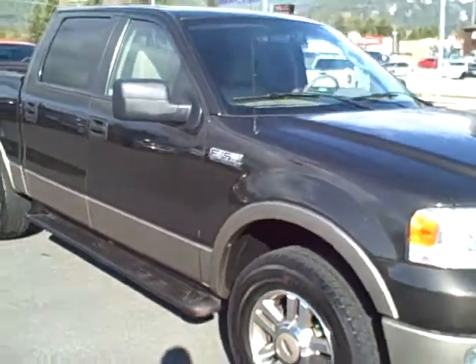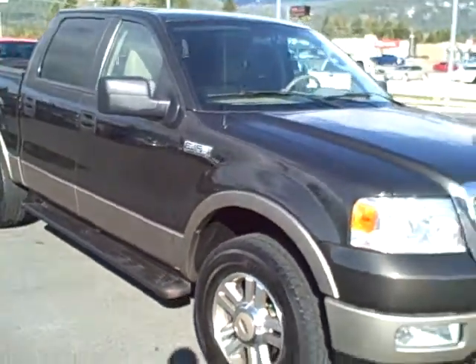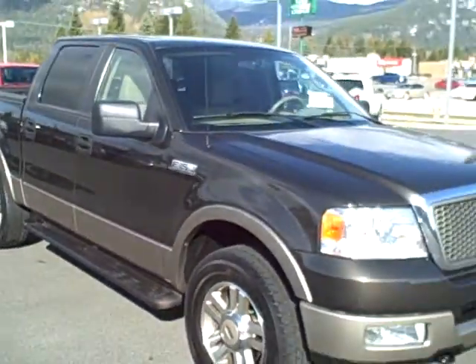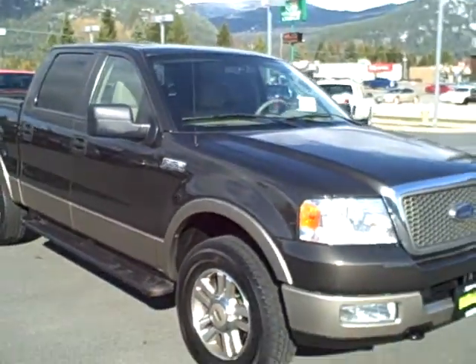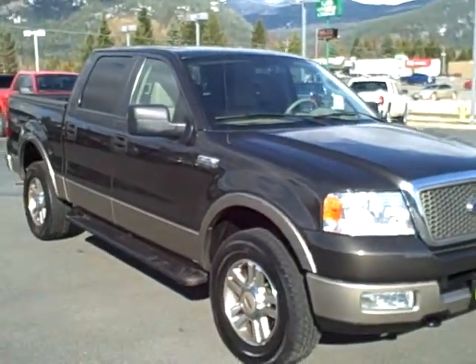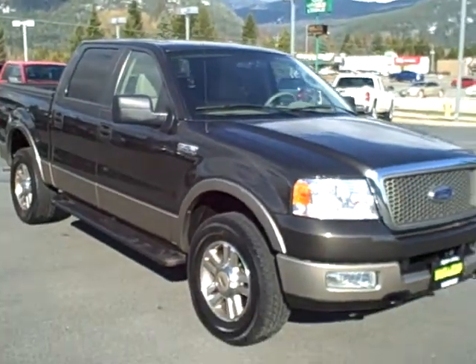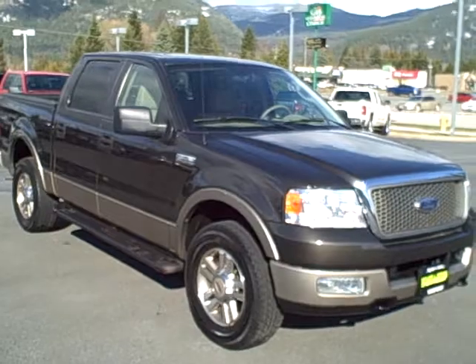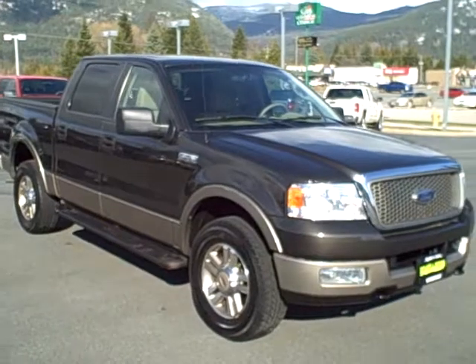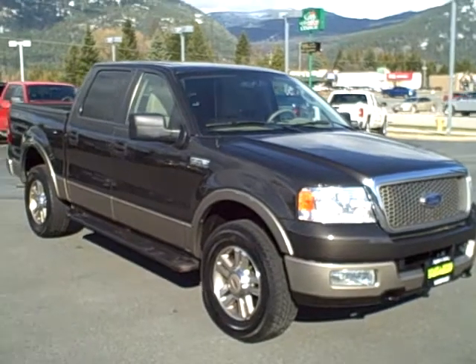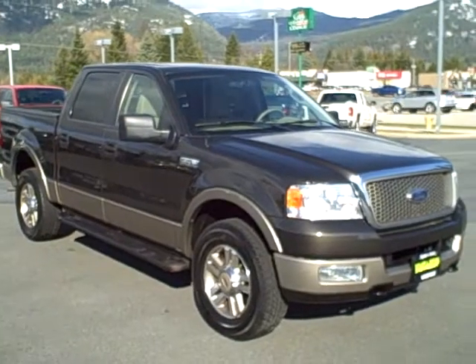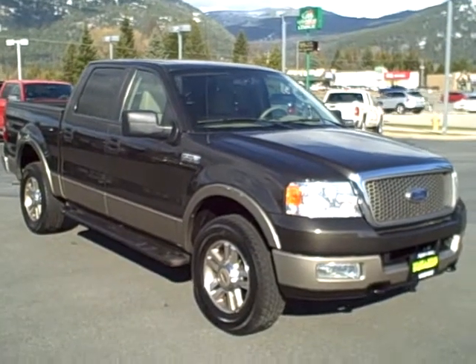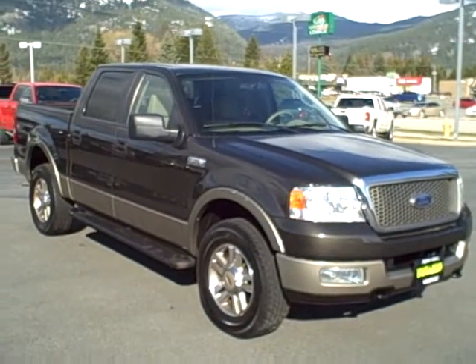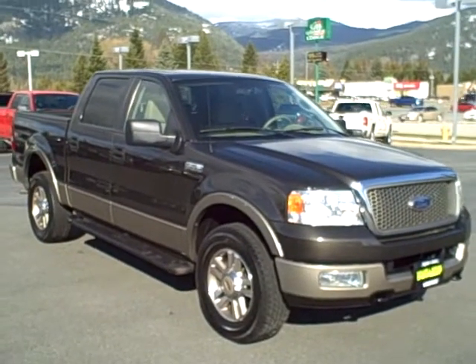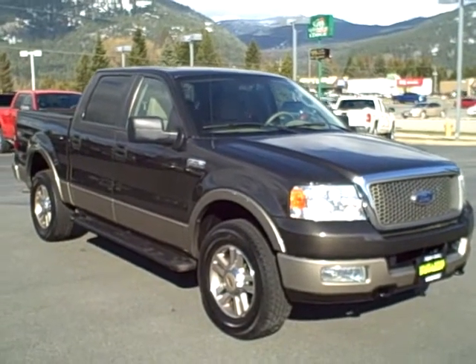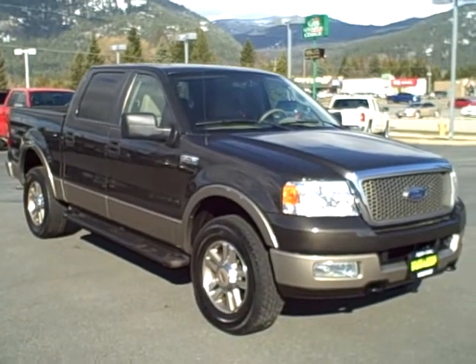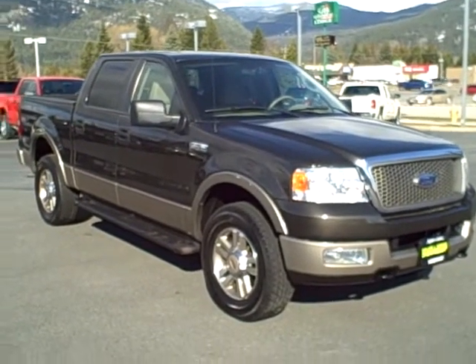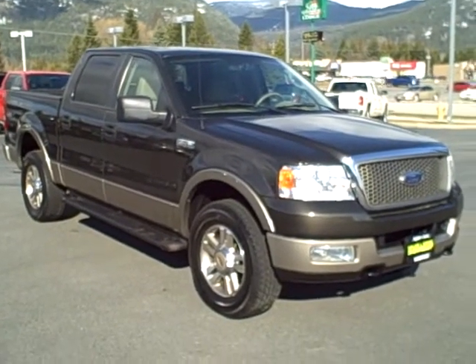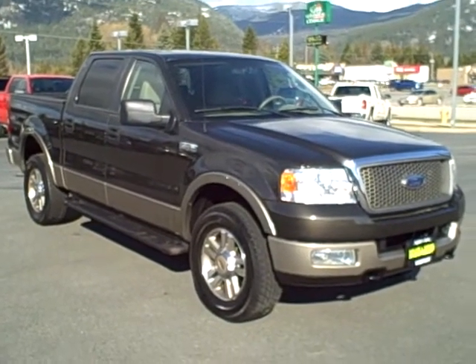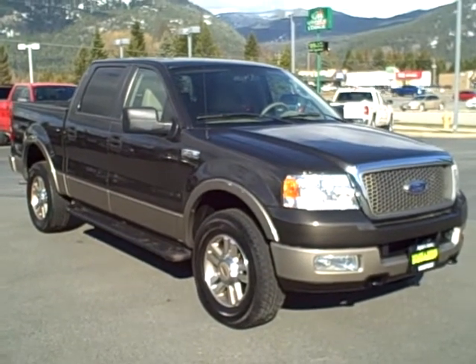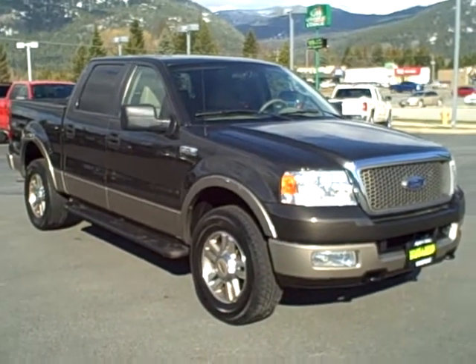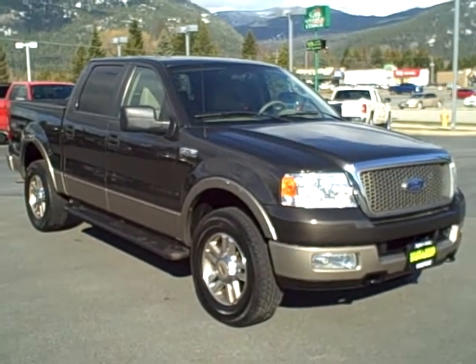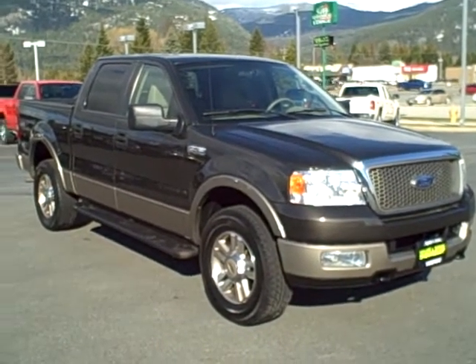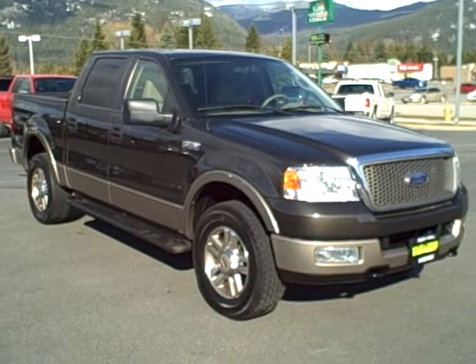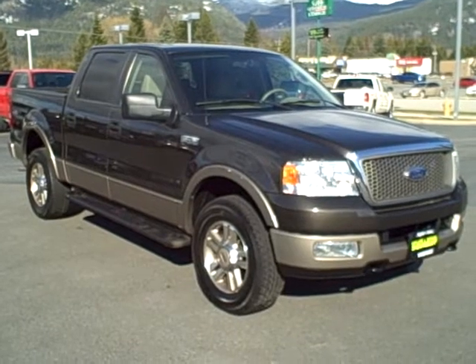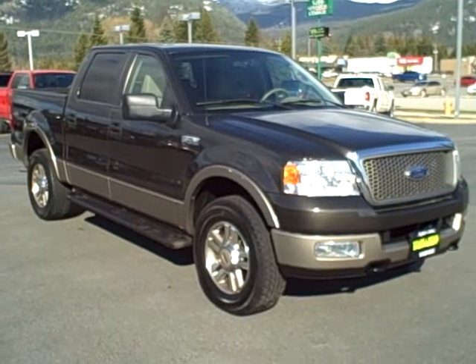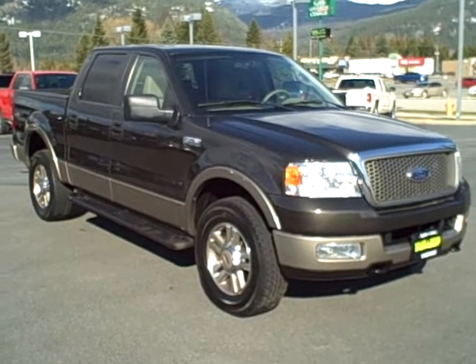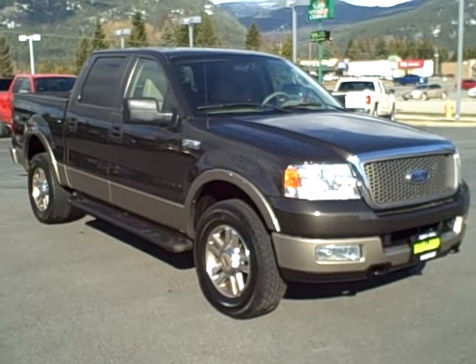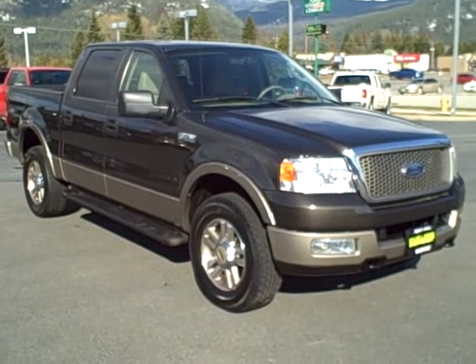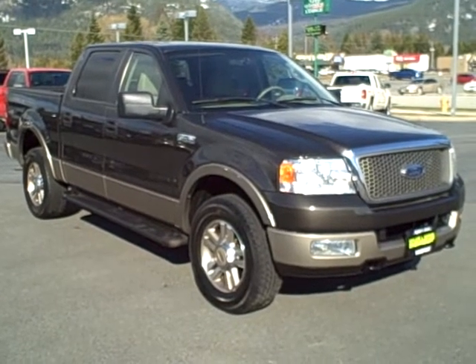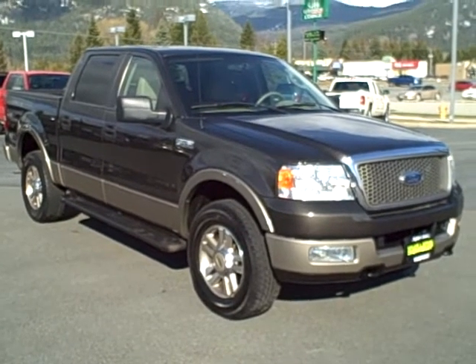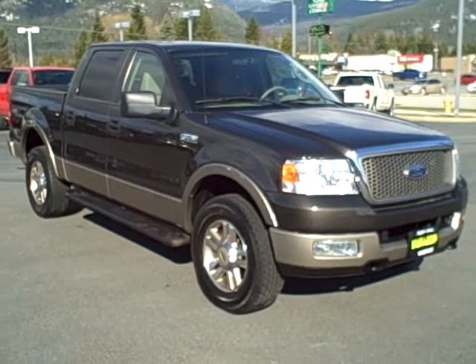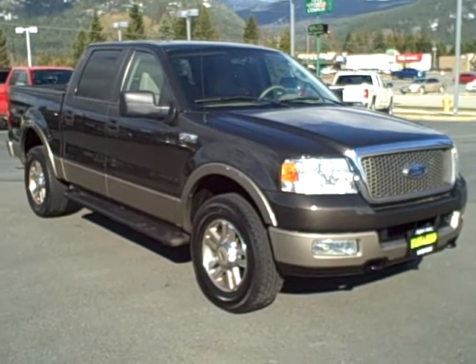You can view this F-150 in all of our inventory online at TSChevy.com, or call us at 800-866-2138 and ask for the sales department. Thanks for looking.